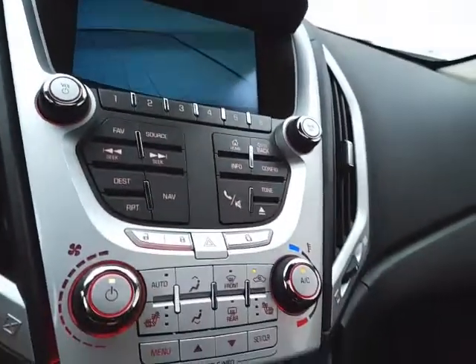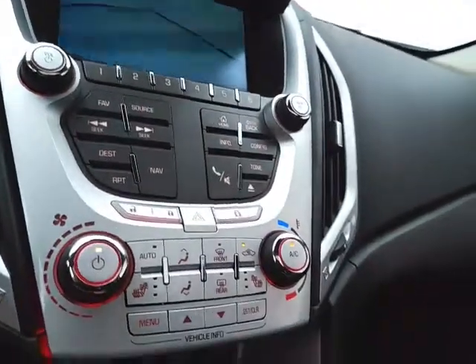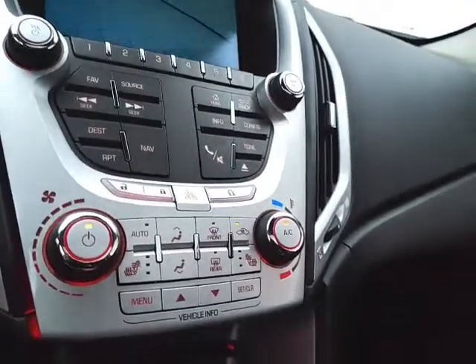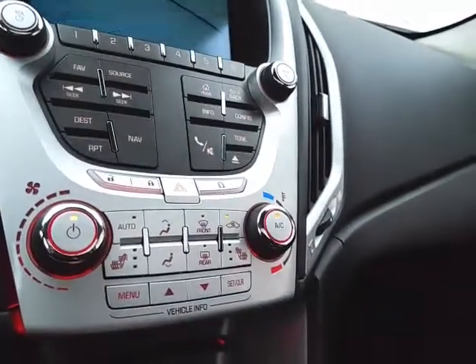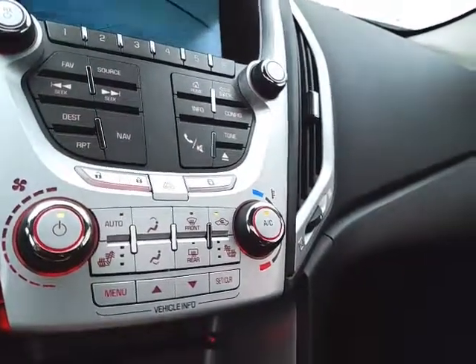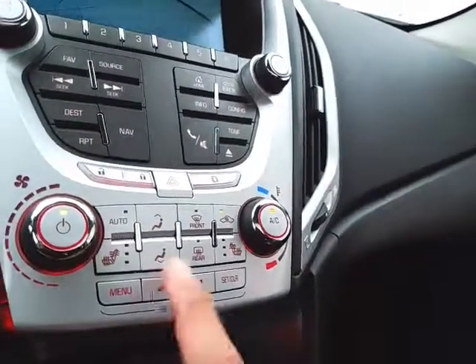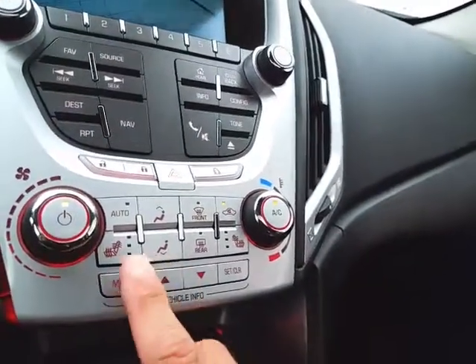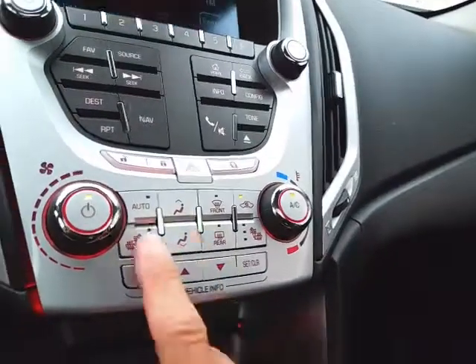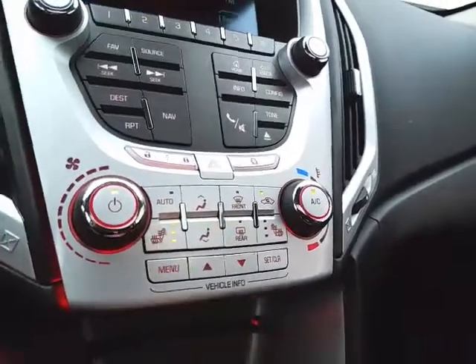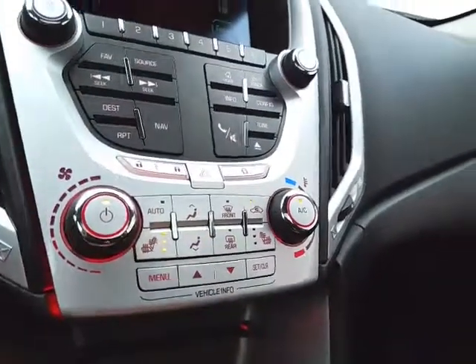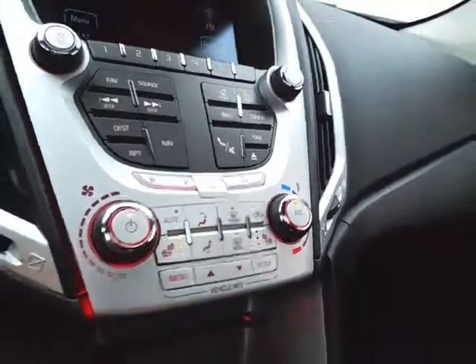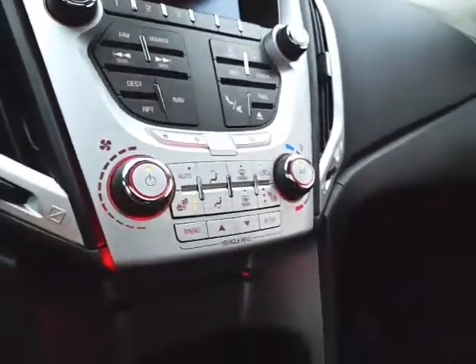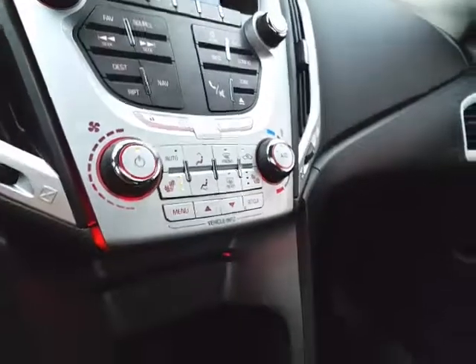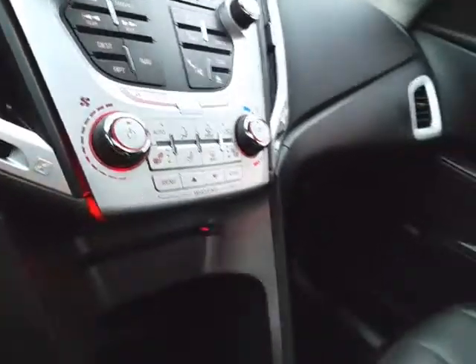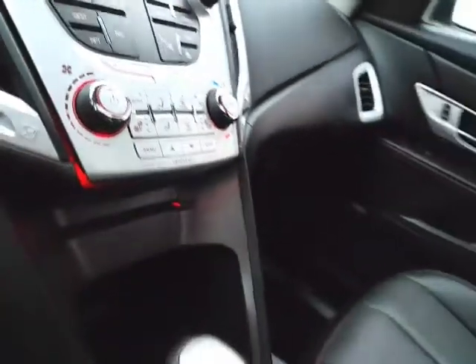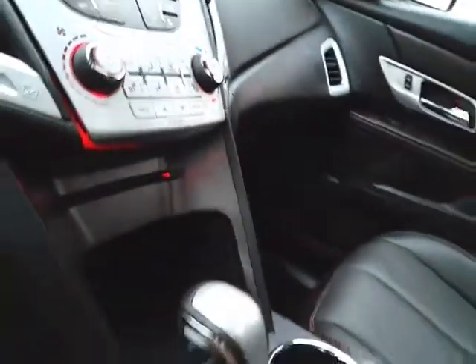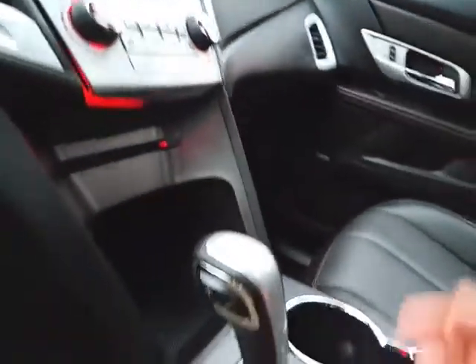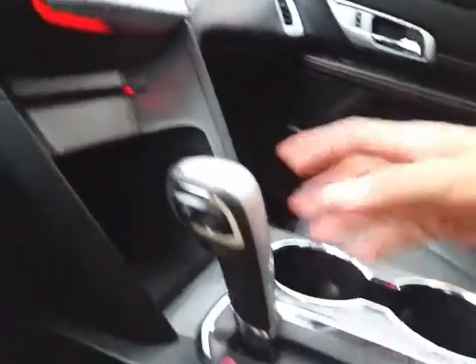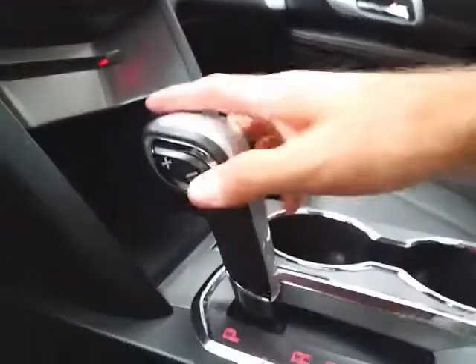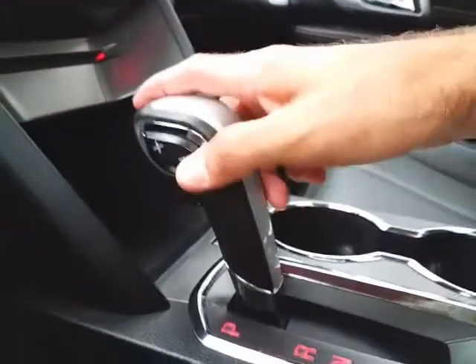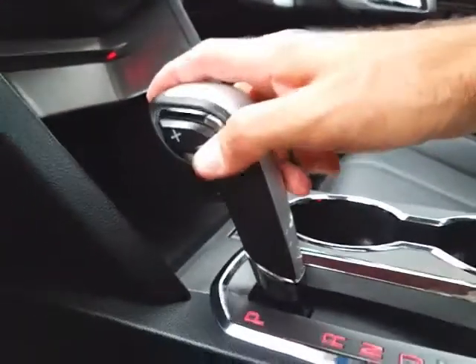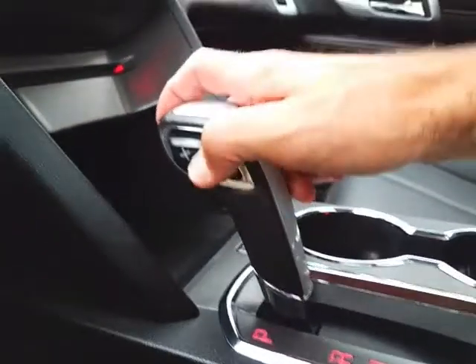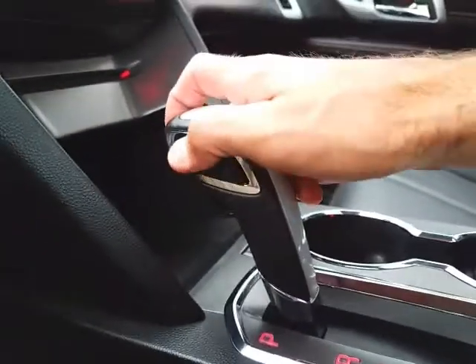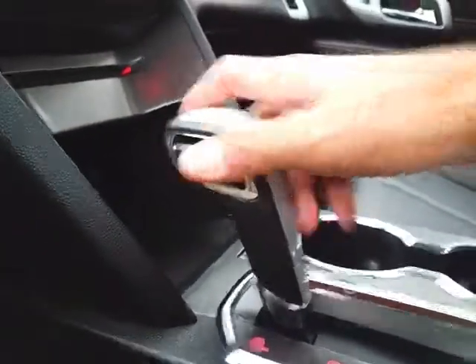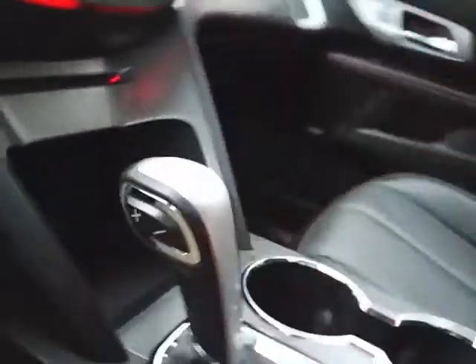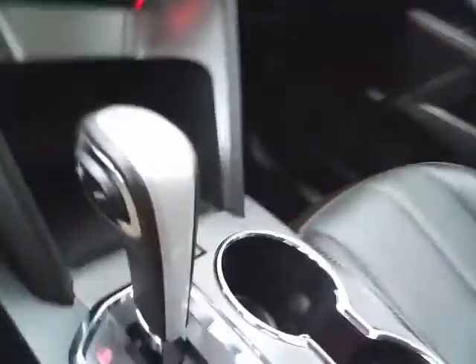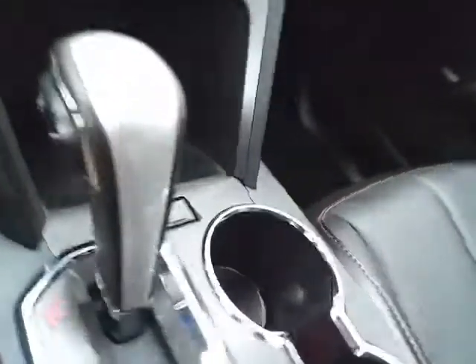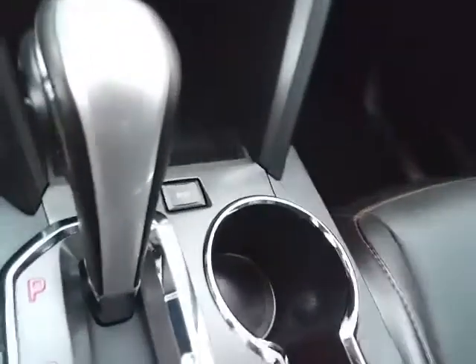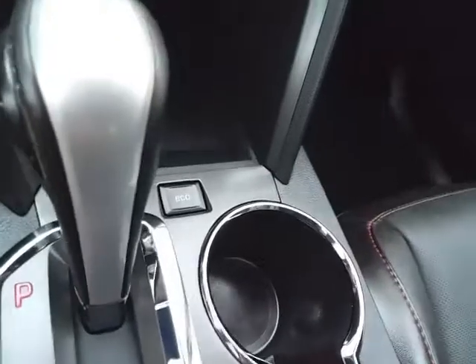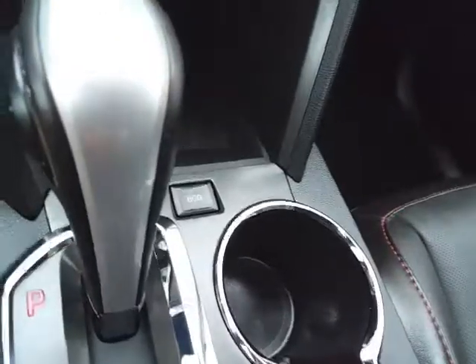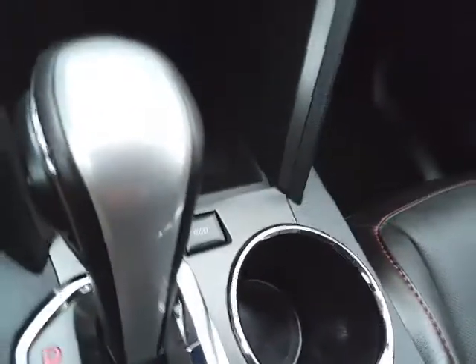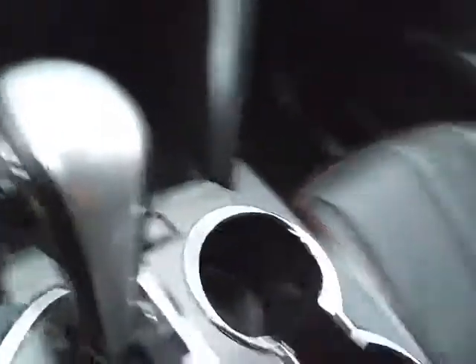Easy-to-operate heating and air conditioning controls with heated front seats. 6-speed automatic transmission with manual shift capability, as well as economy mode.